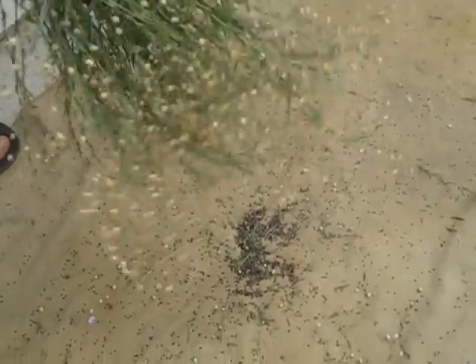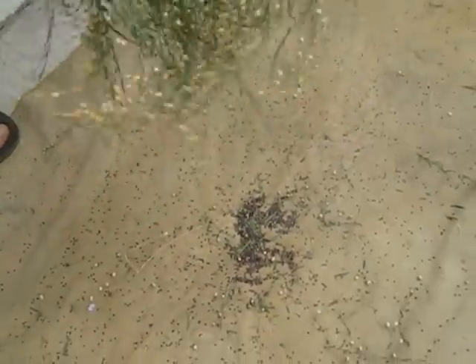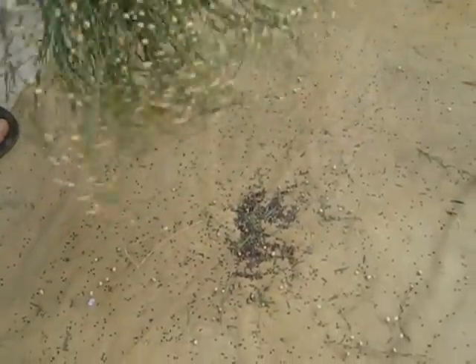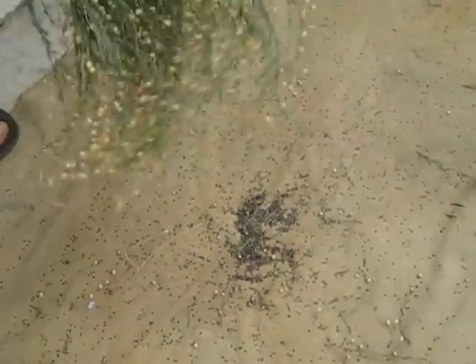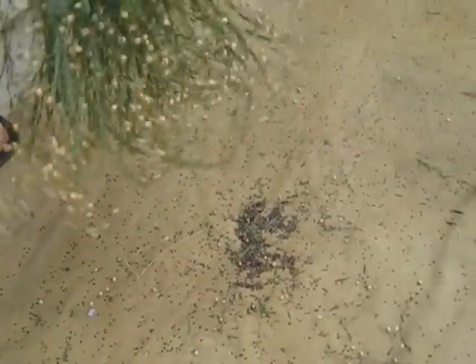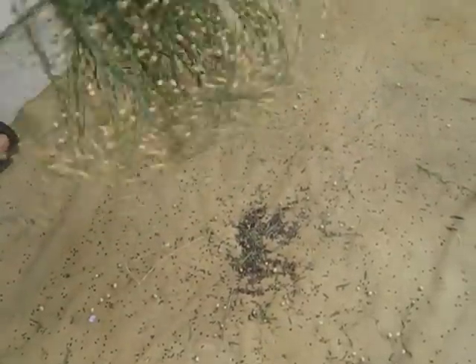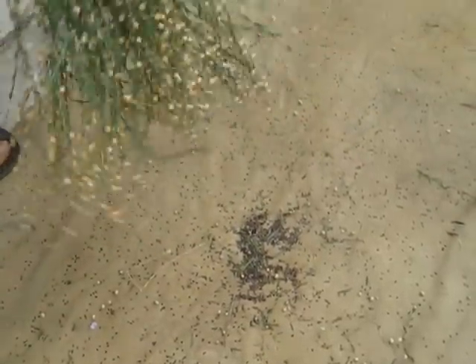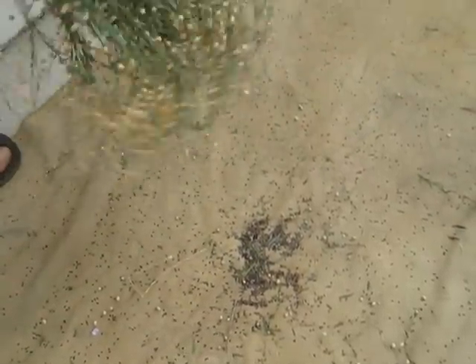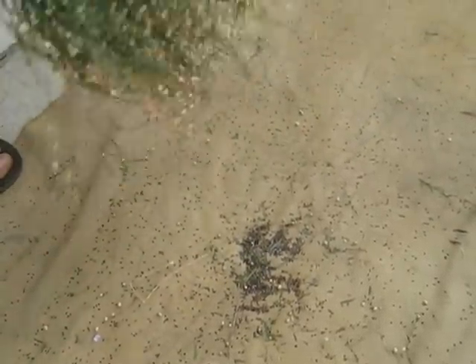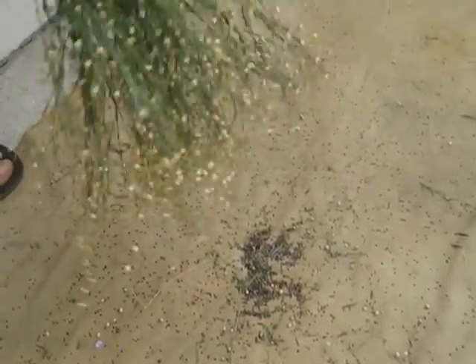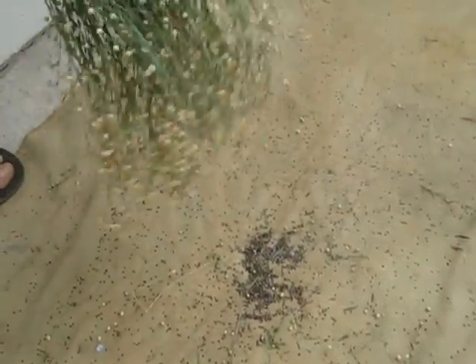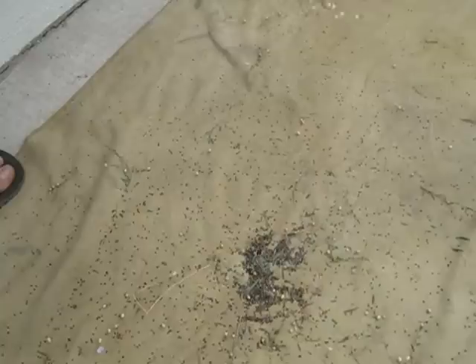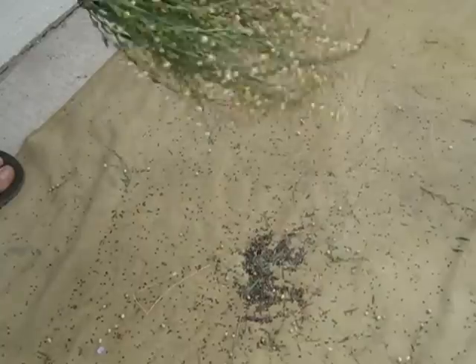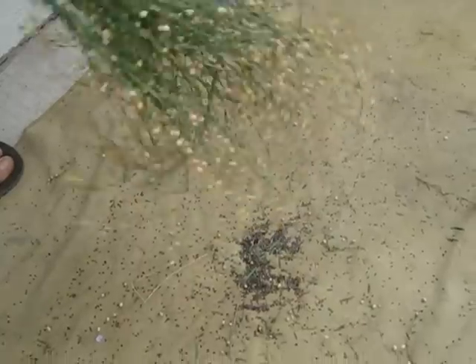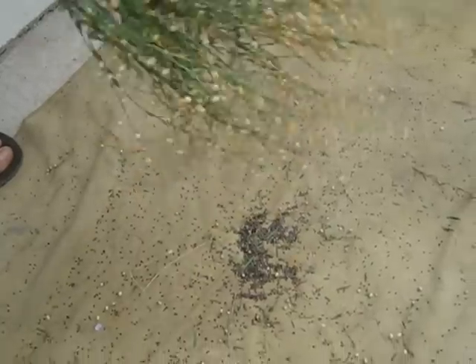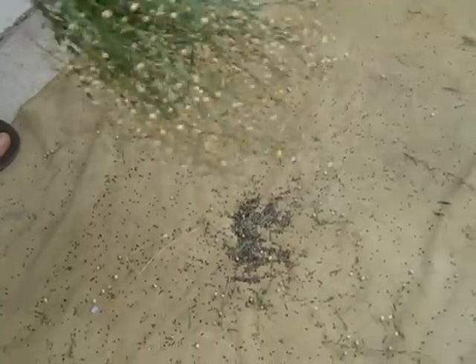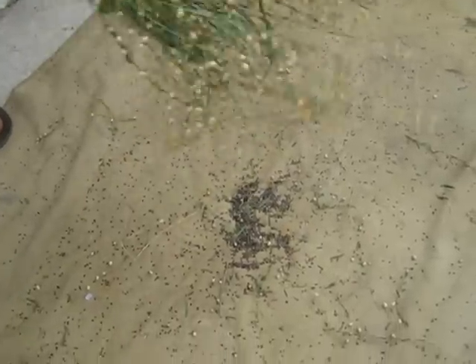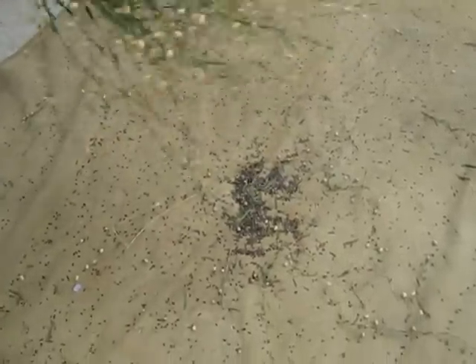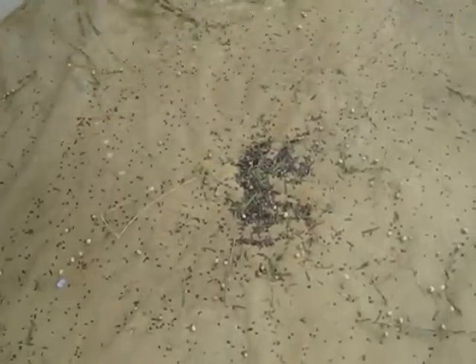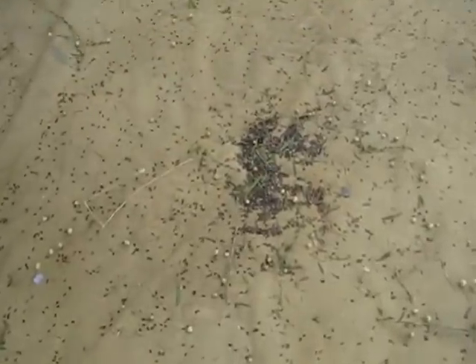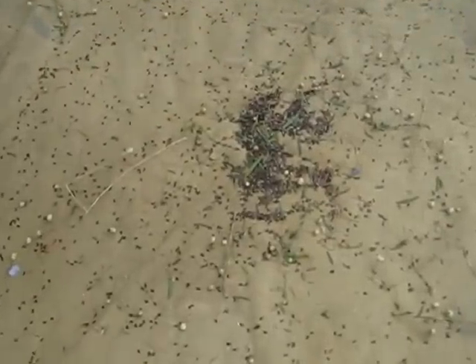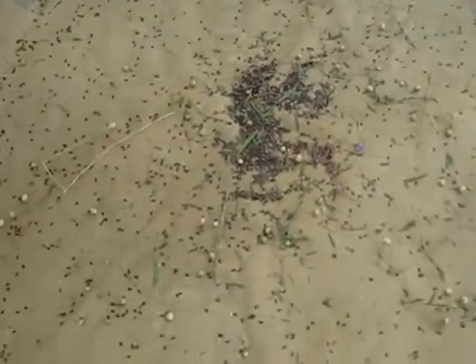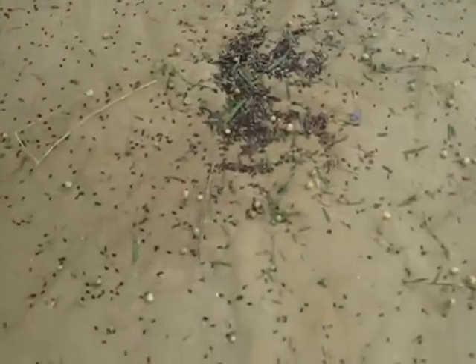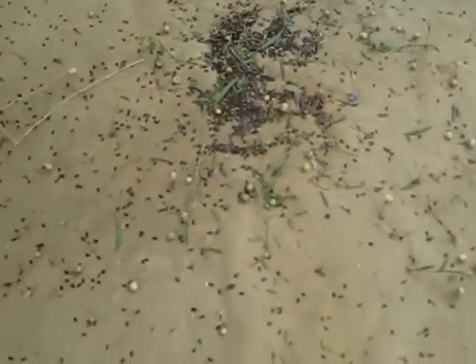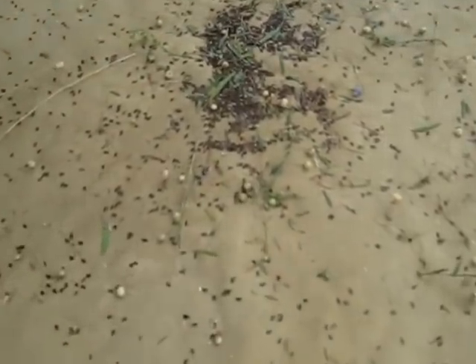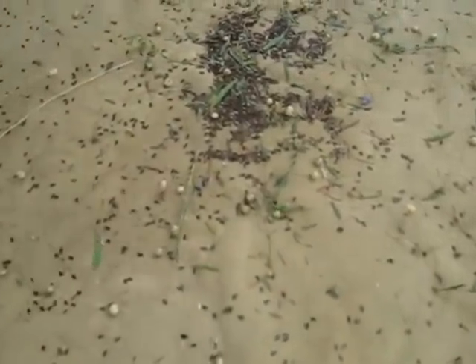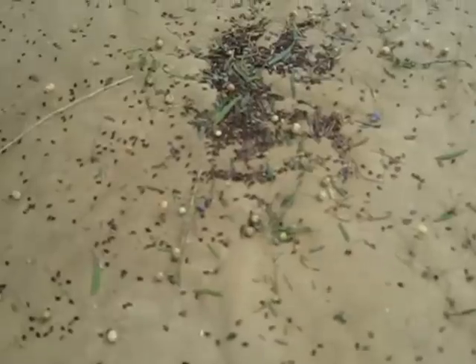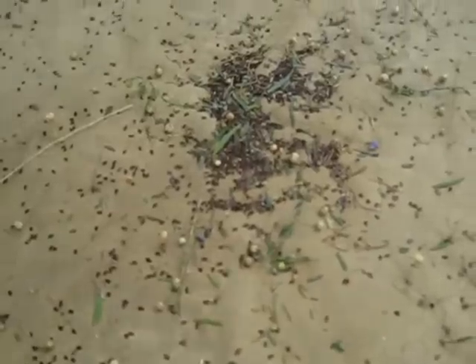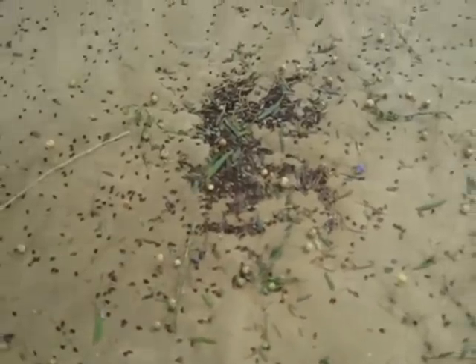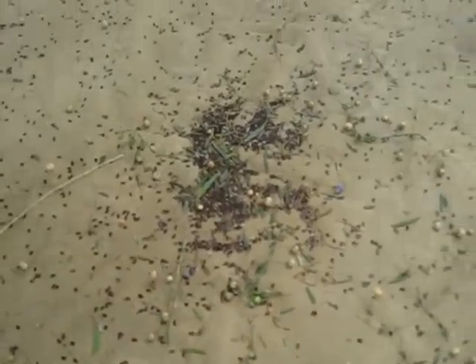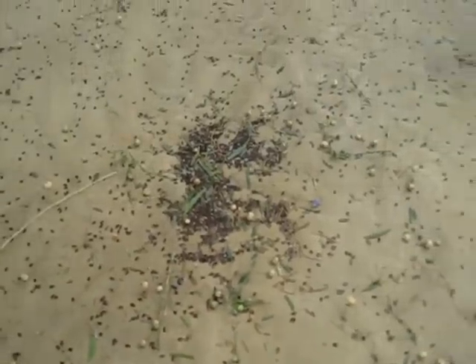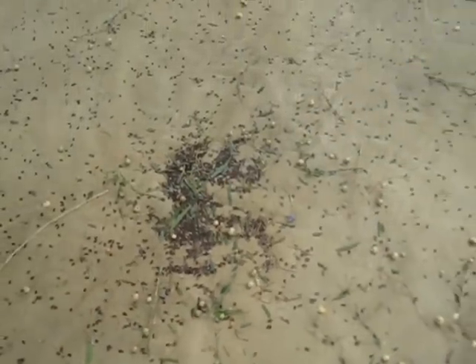You have to do it at the right time of season when the seeds will come out. When you do, you can just shake all of the seeds out and then scoop them up on the cloth, pick out all the larger debris, and you've got flaxseeds.